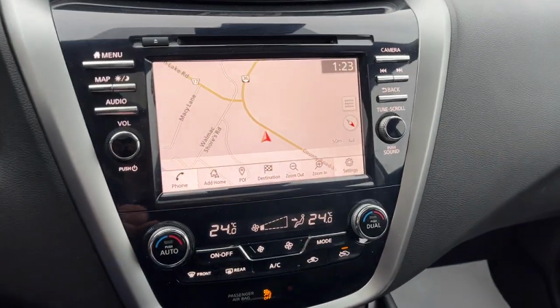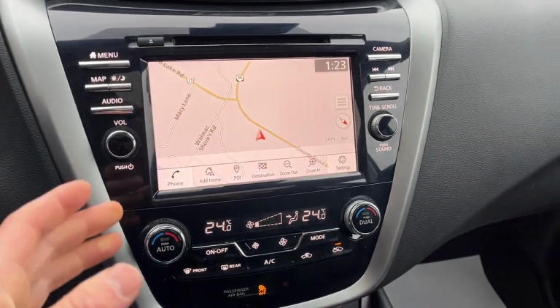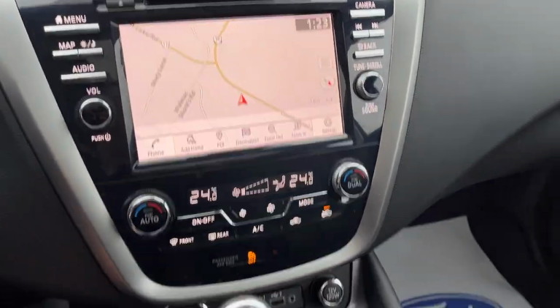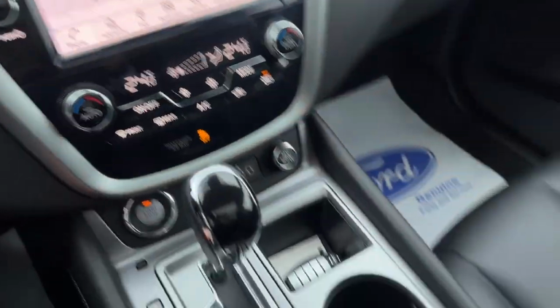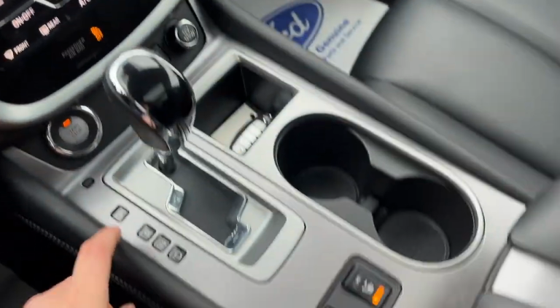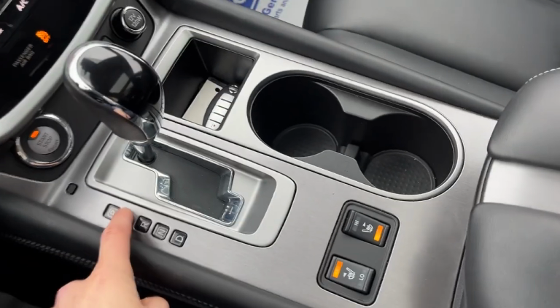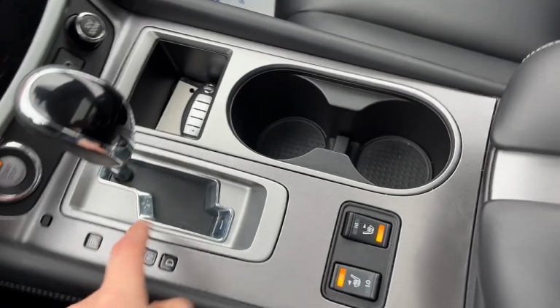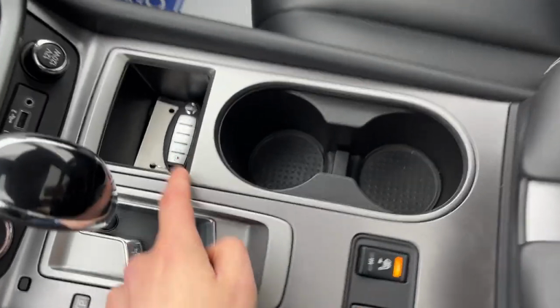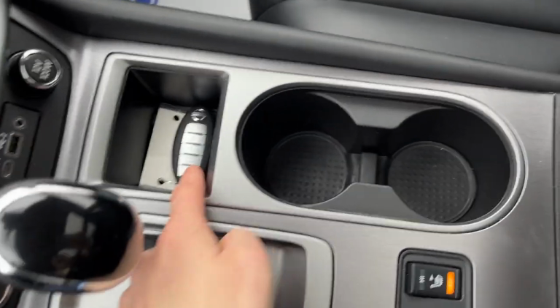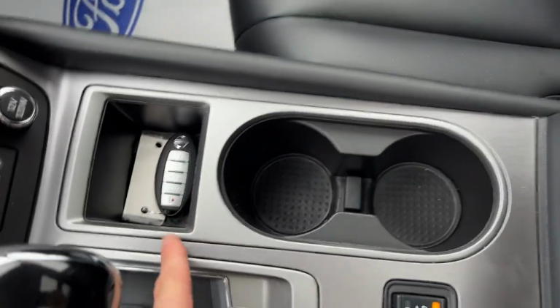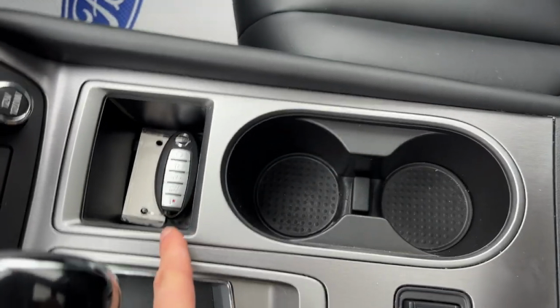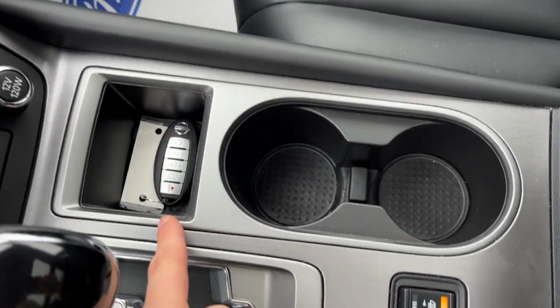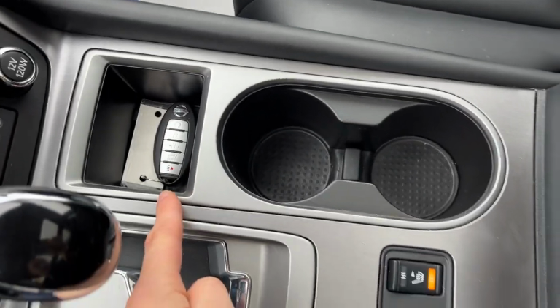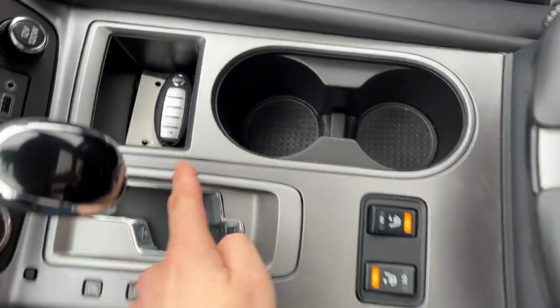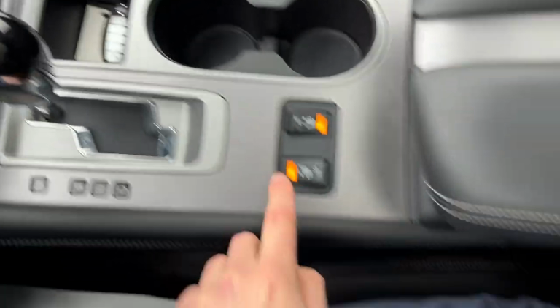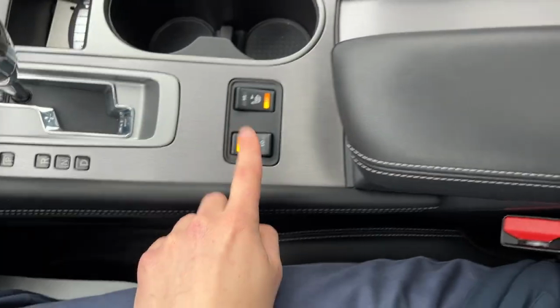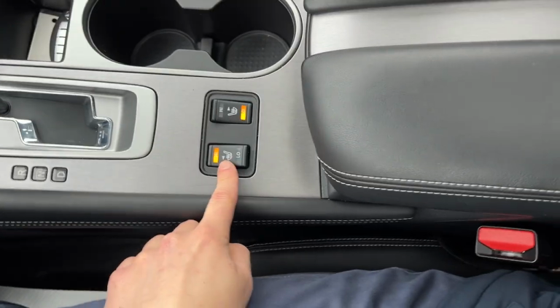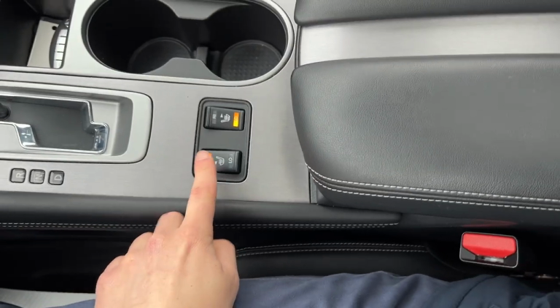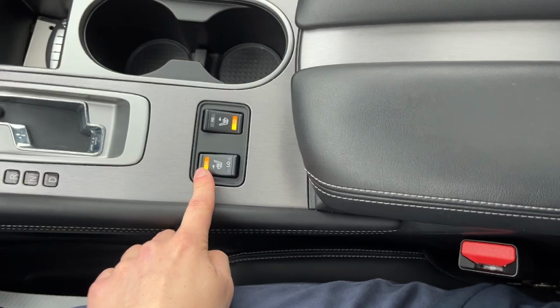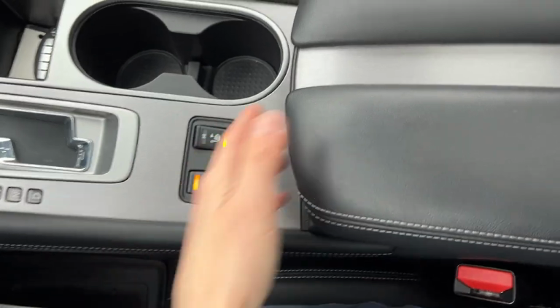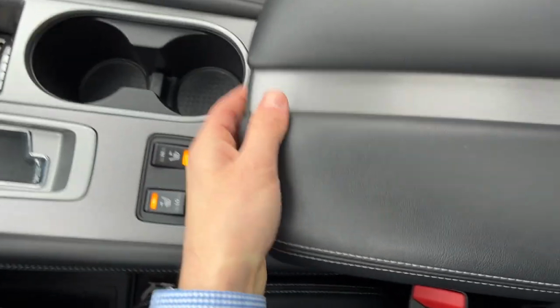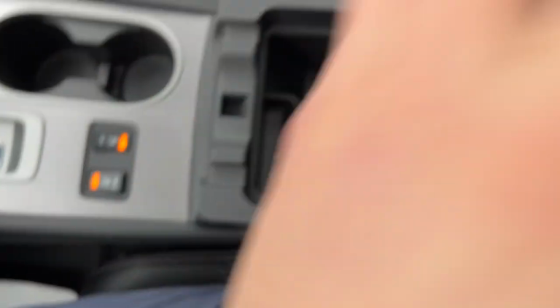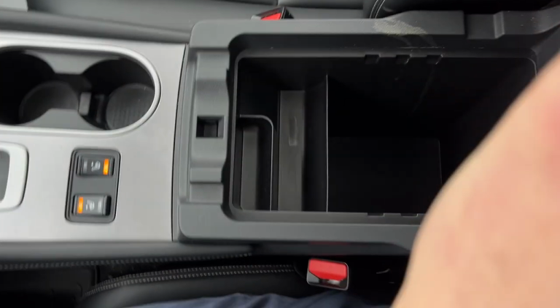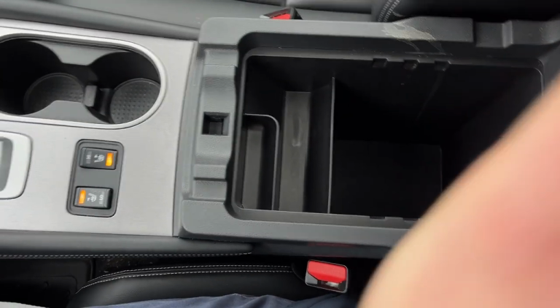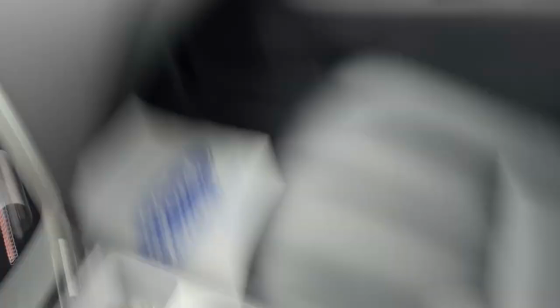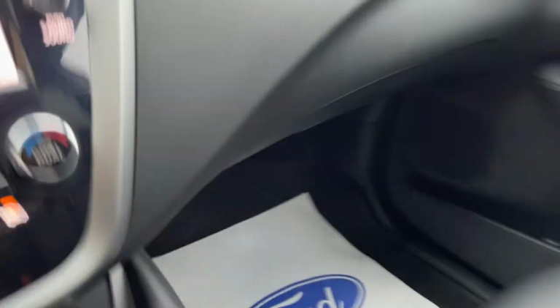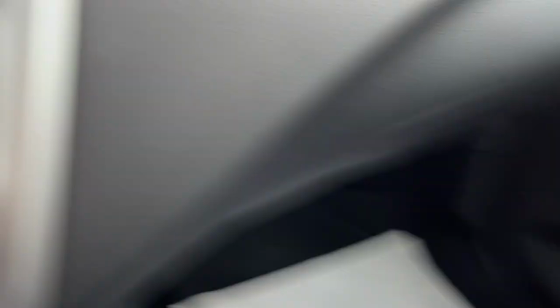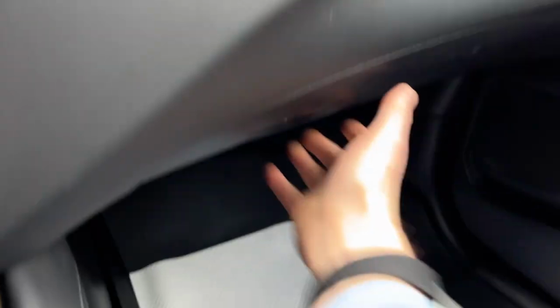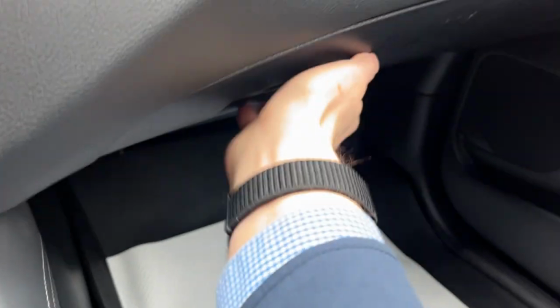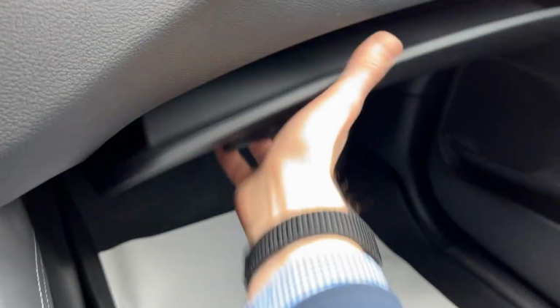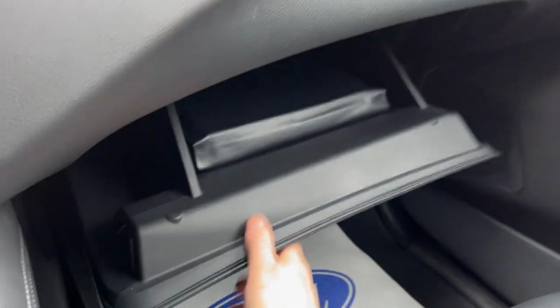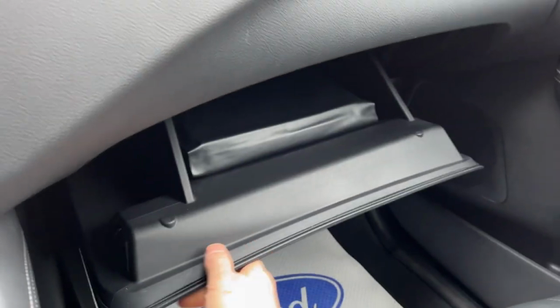Your different buttons and controls, your shifter there. There's your key fob with remote start, and then you do have your different heated seat controls. Then you have your center console, and over here you have your lockable glove box.